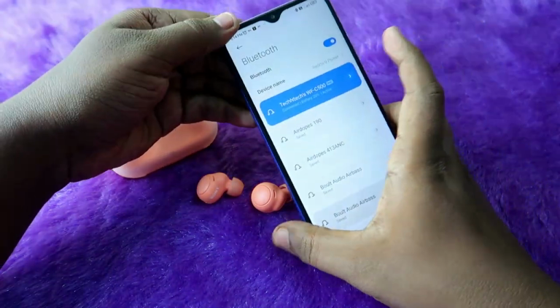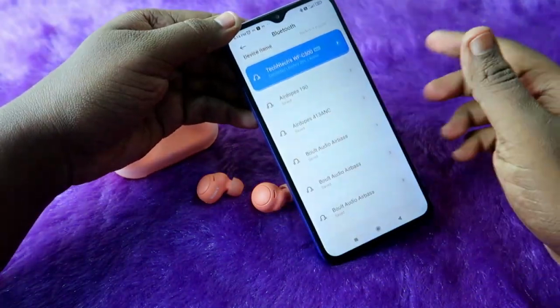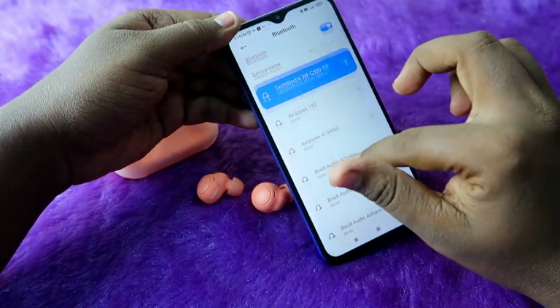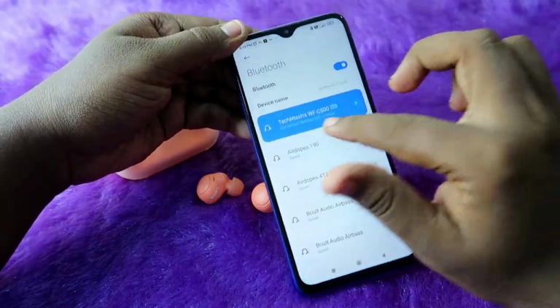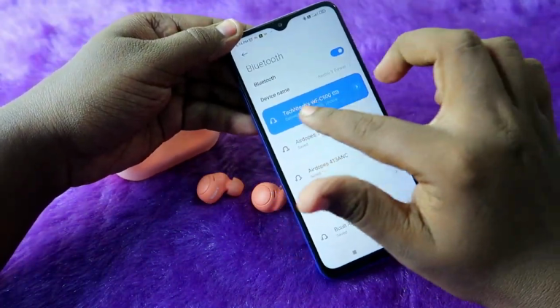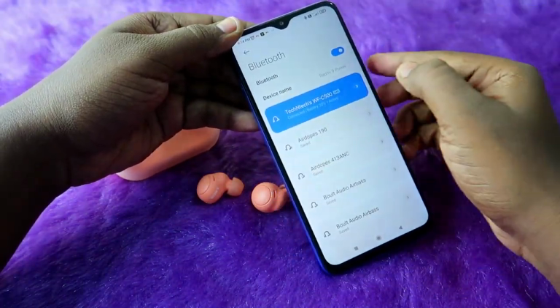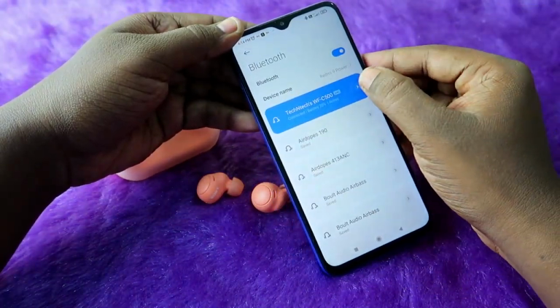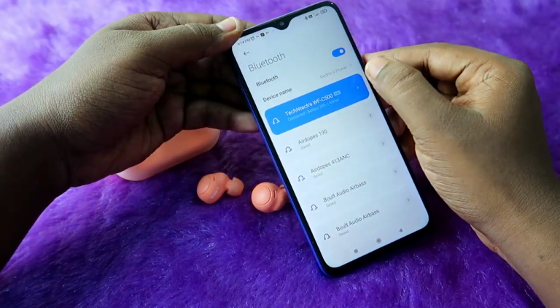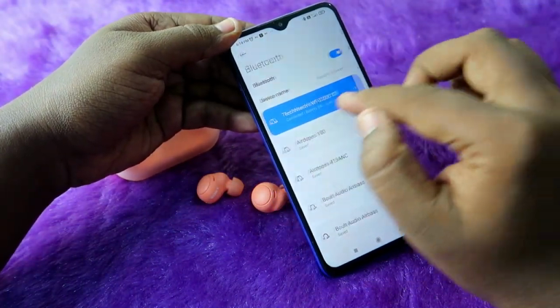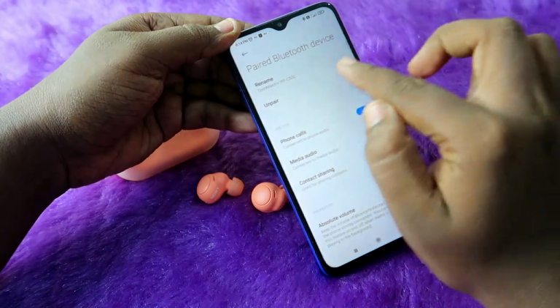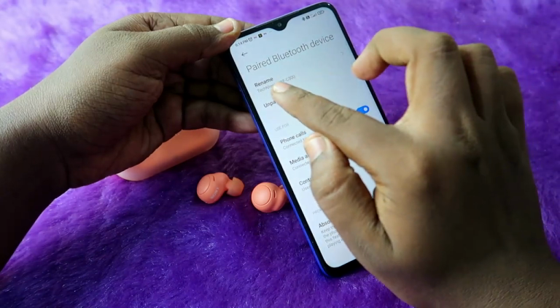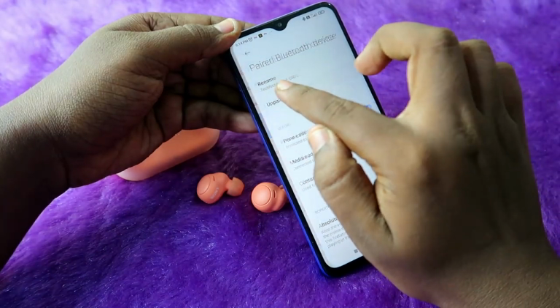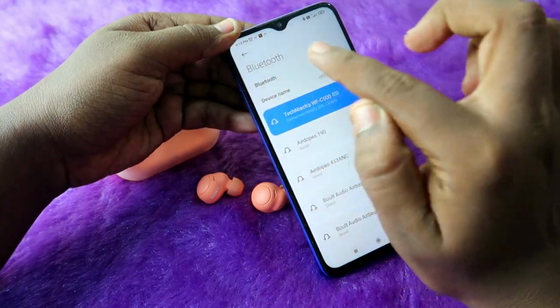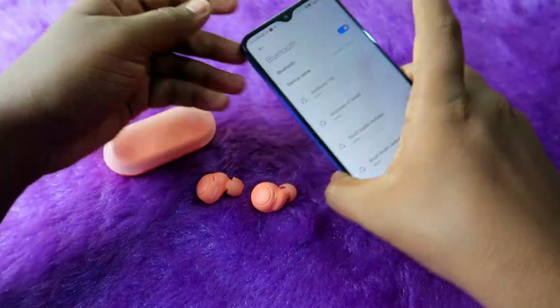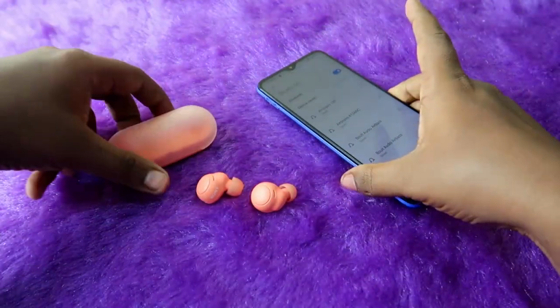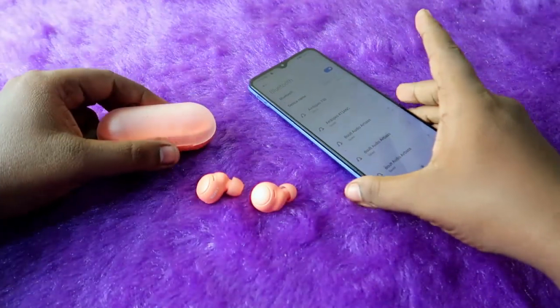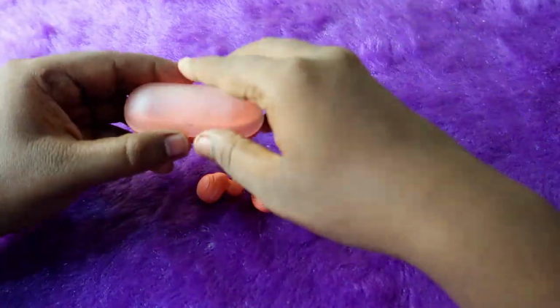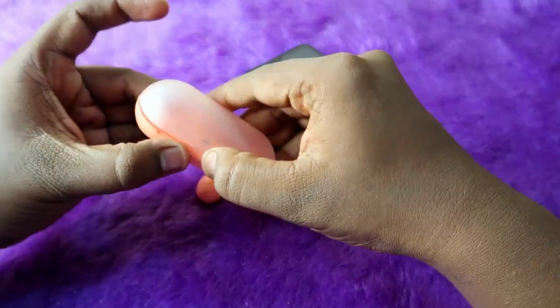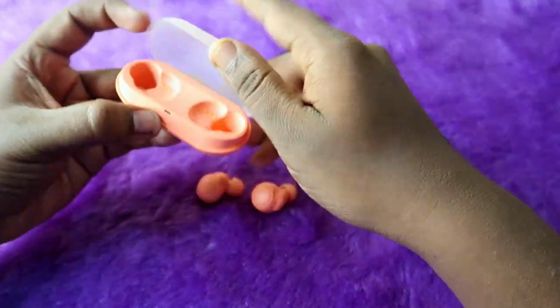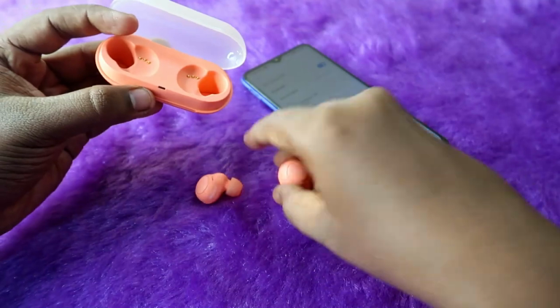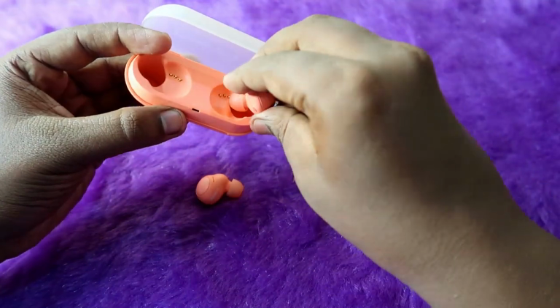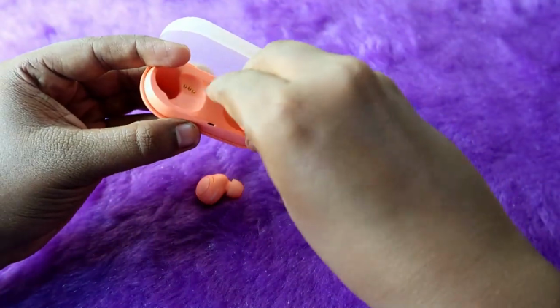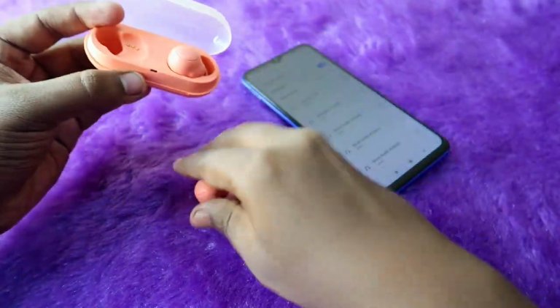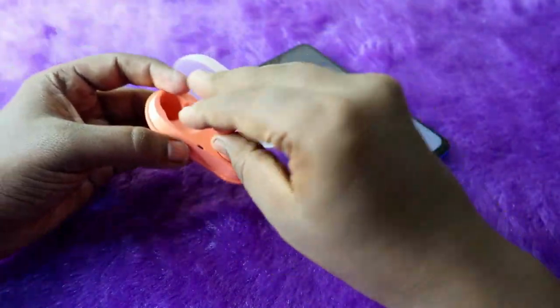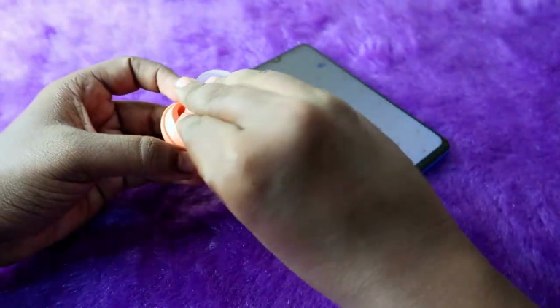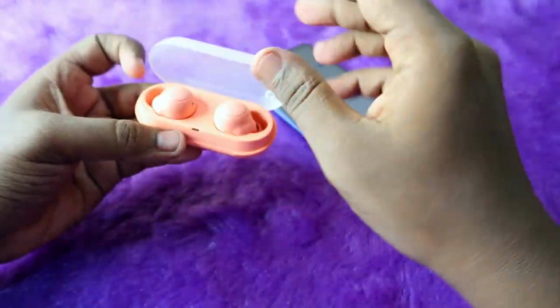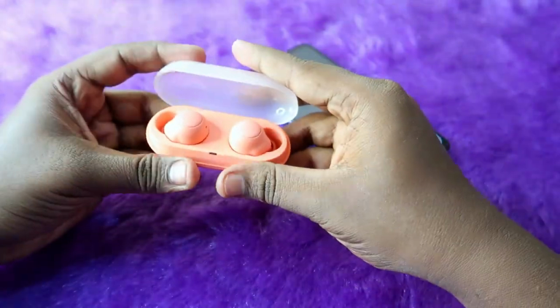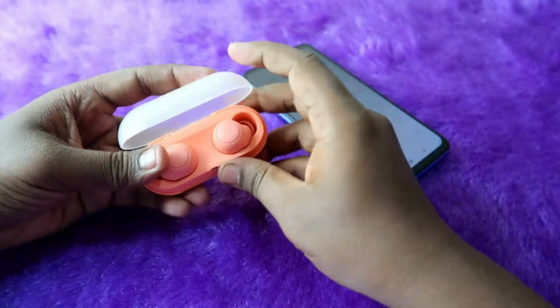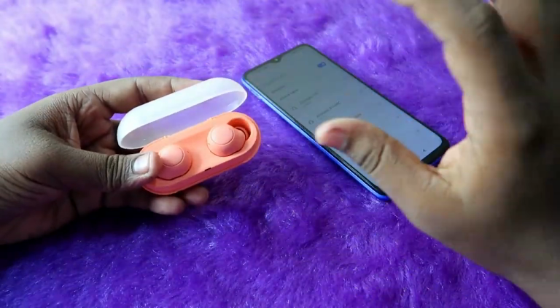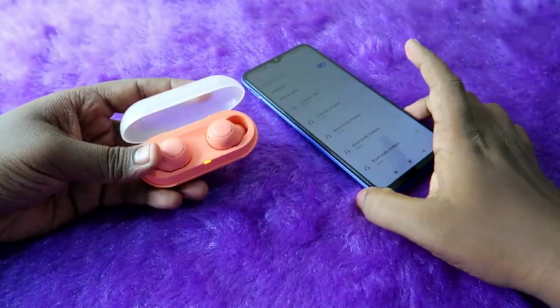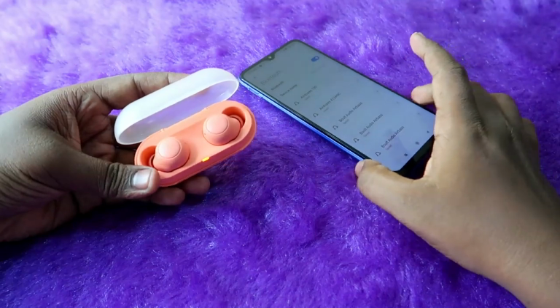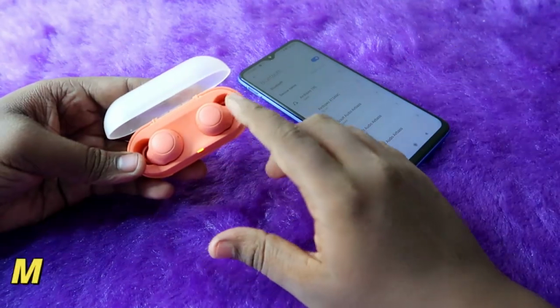Before that, if you already have the Sony WF-C500 connected, go to your Bluetooth settings and unpair the earbuds from your Bluetooth paired list. Once you unpair, place both earbuds into the charging case and wait for a few seconds.